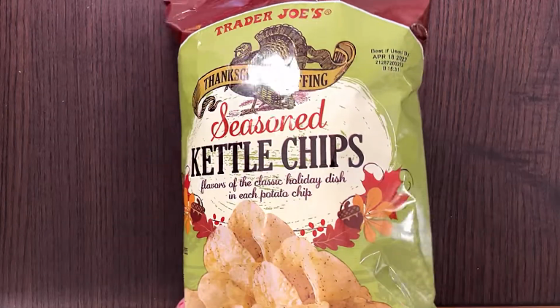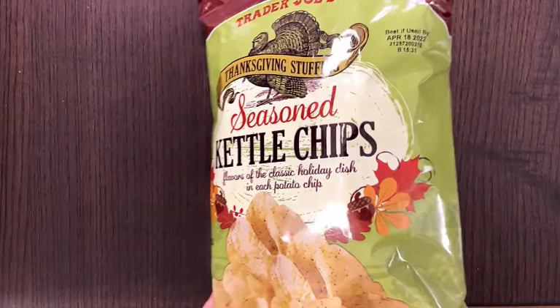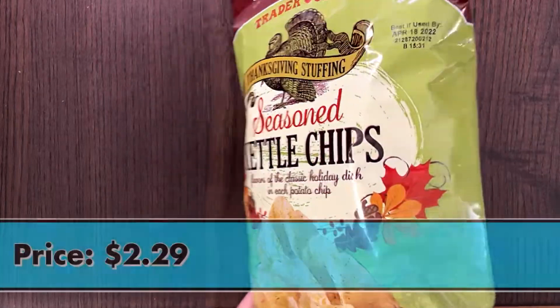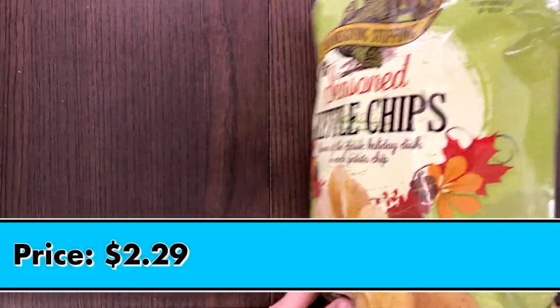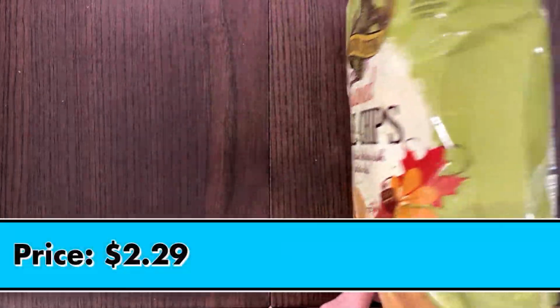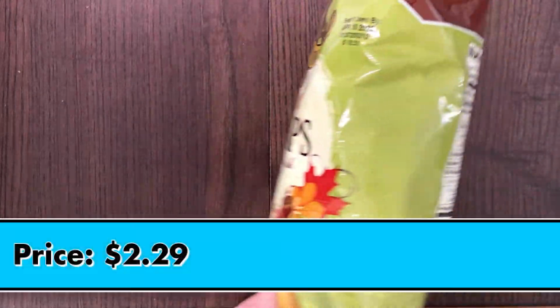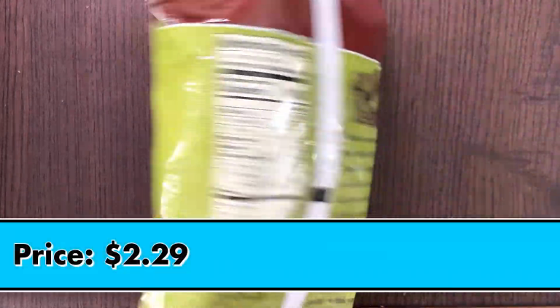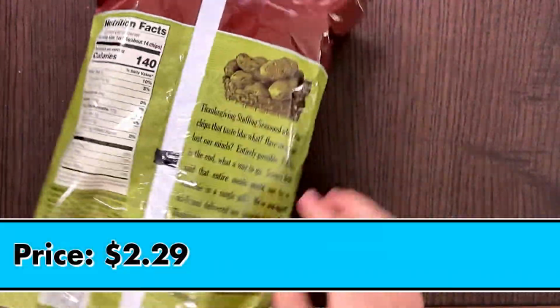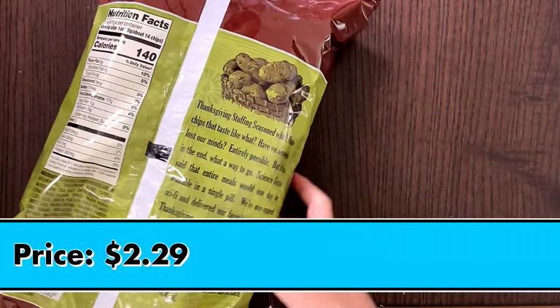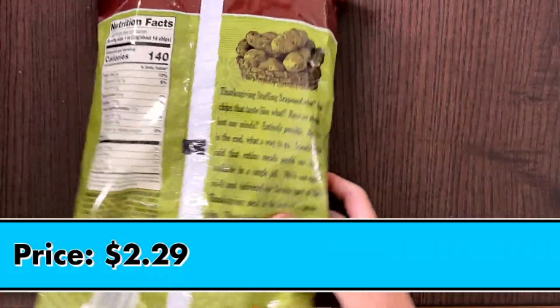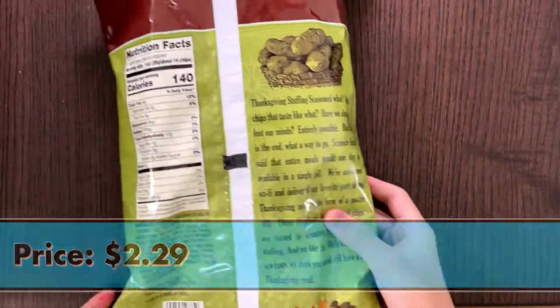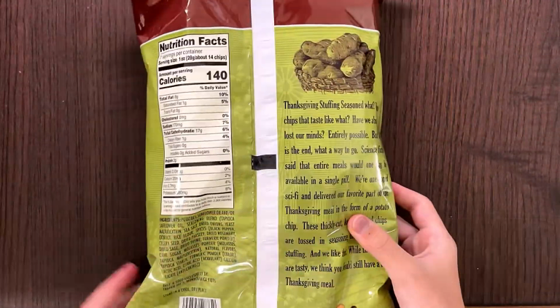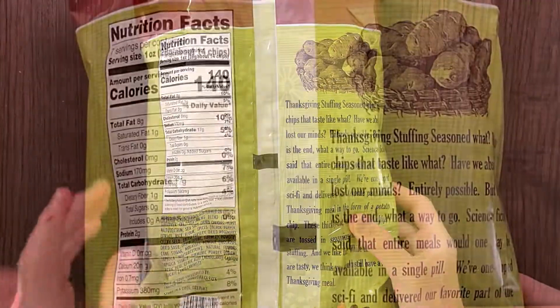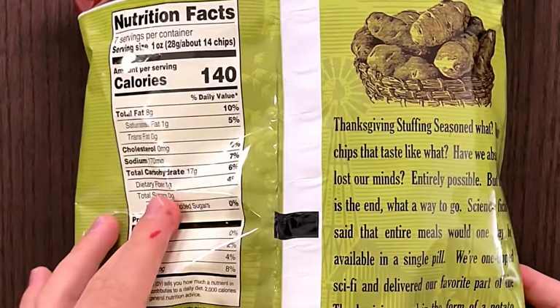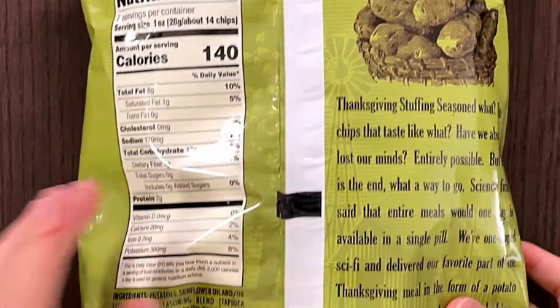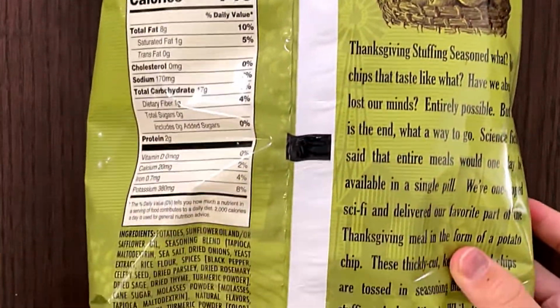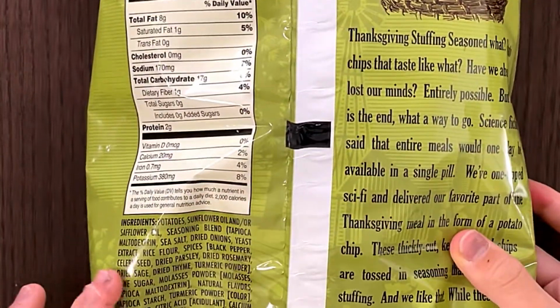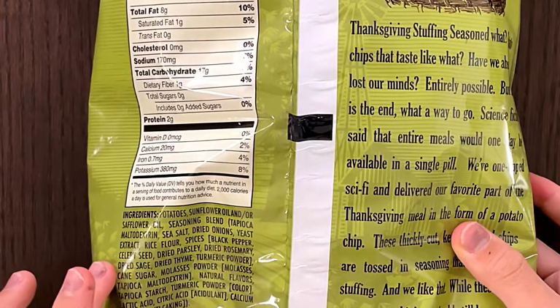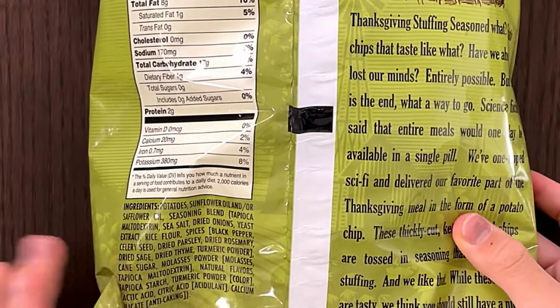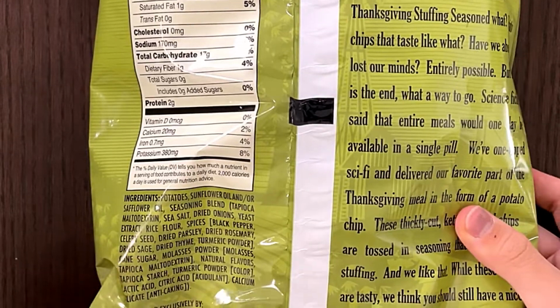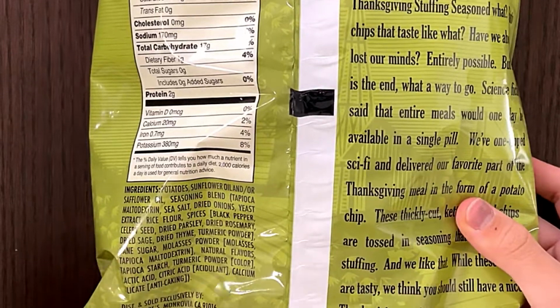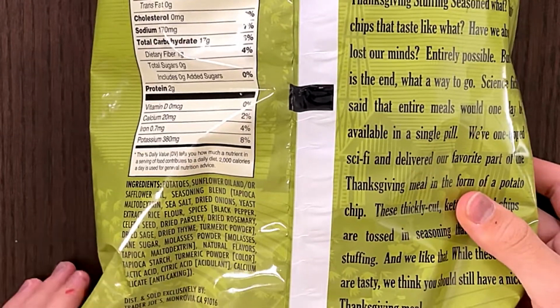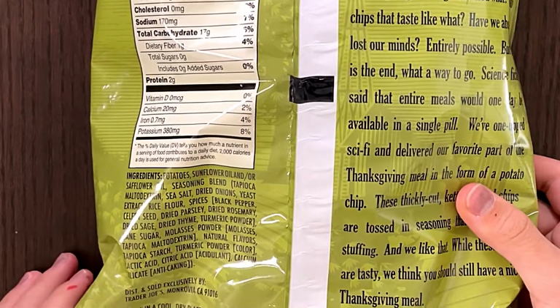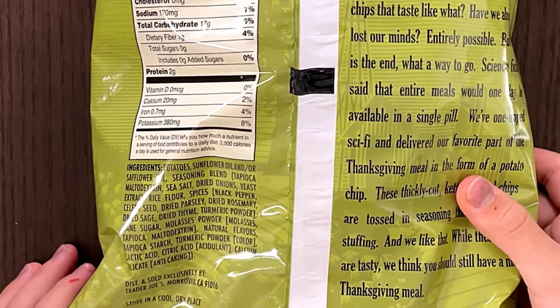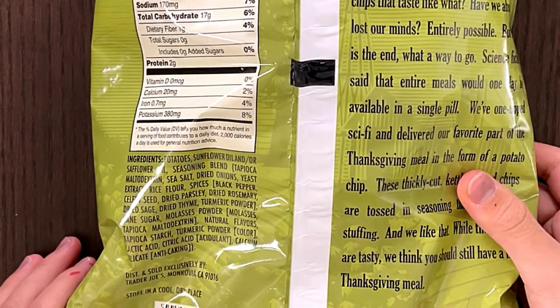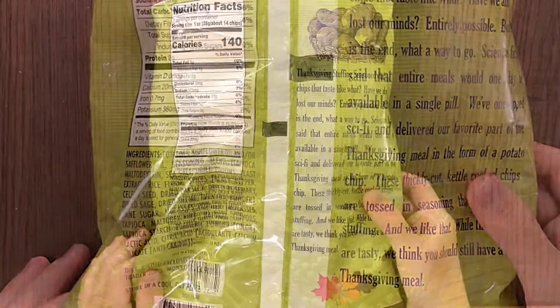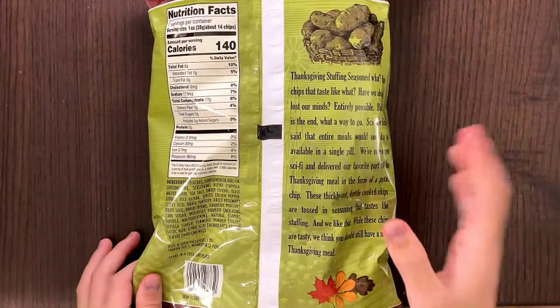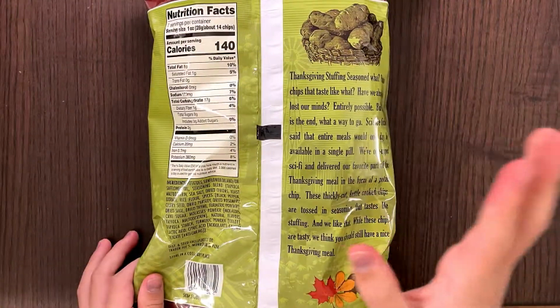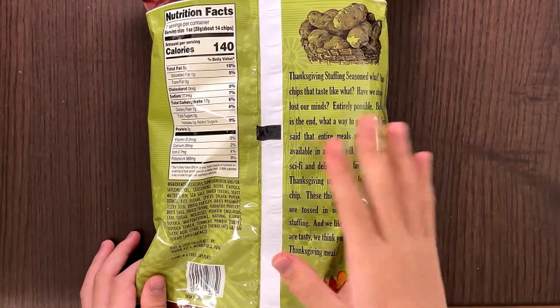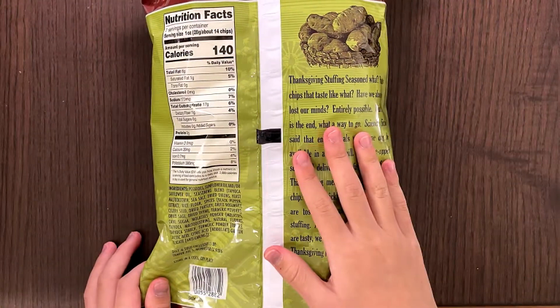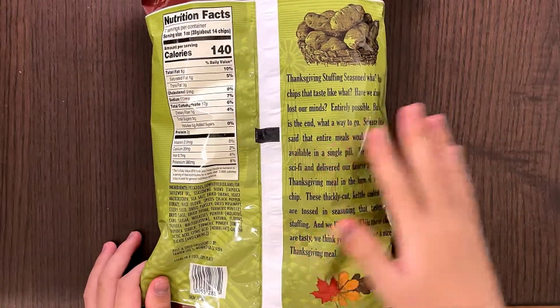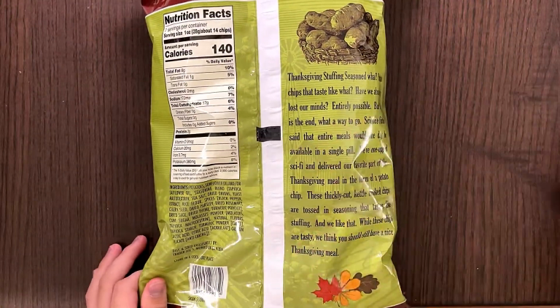The price is $2.29. Here are the Nutrition Facts and Ingredients.